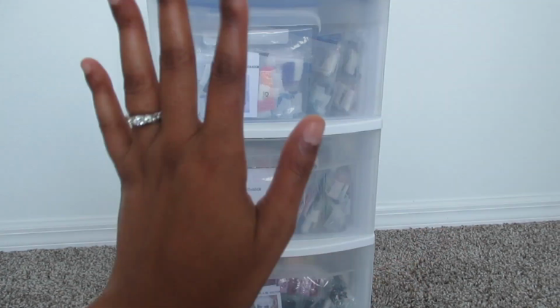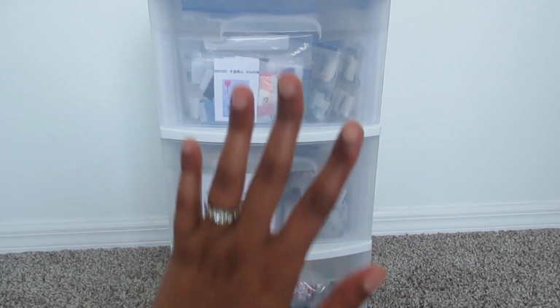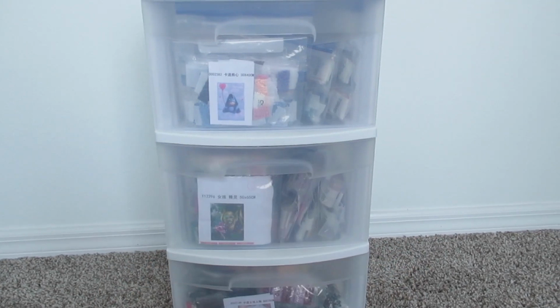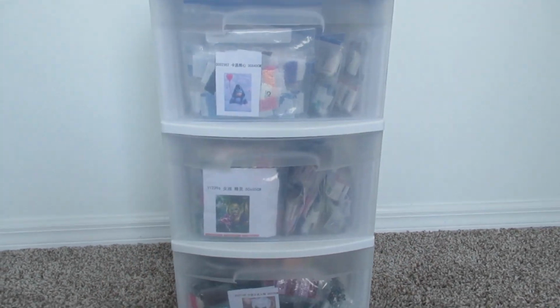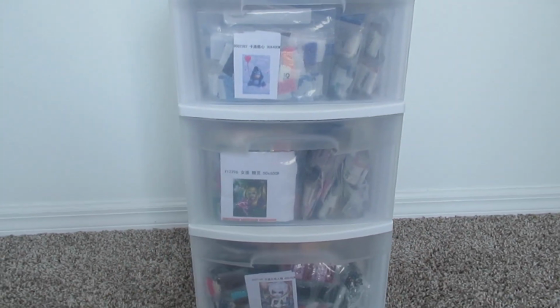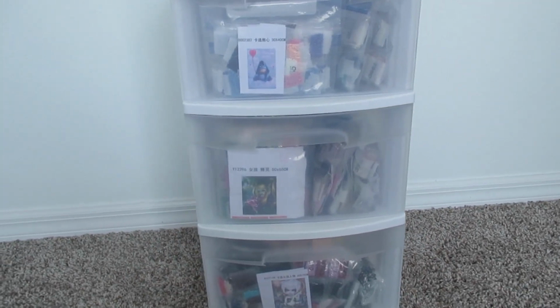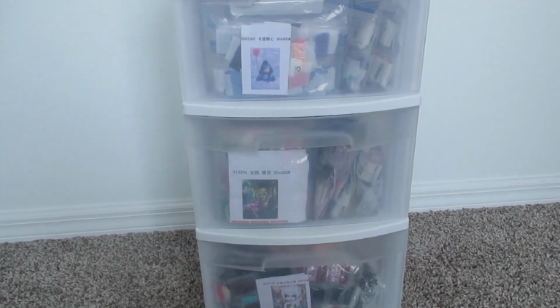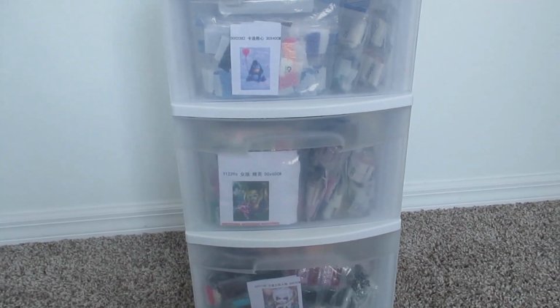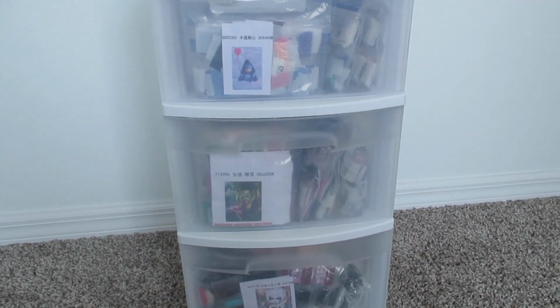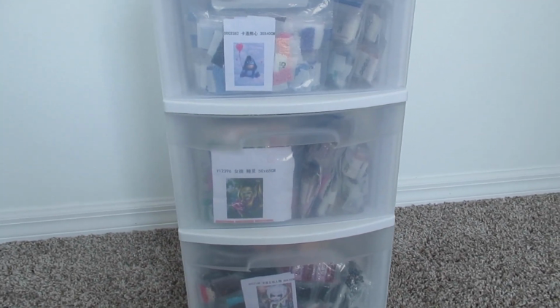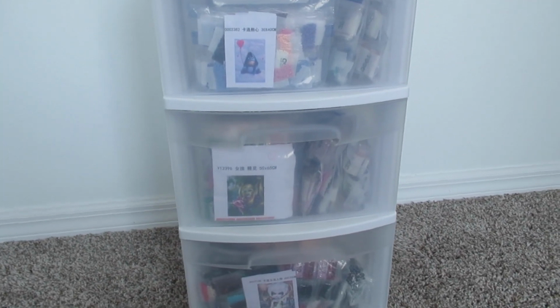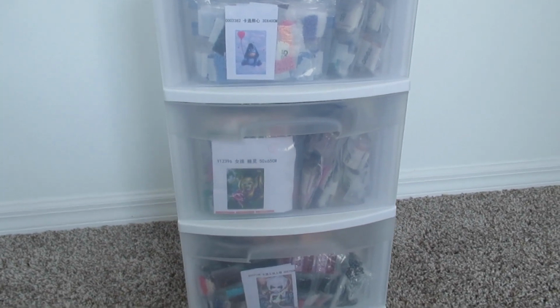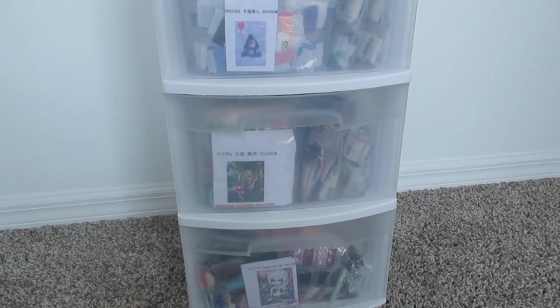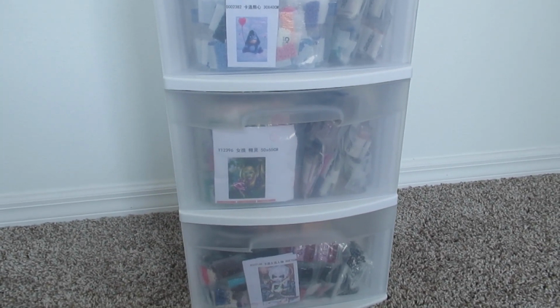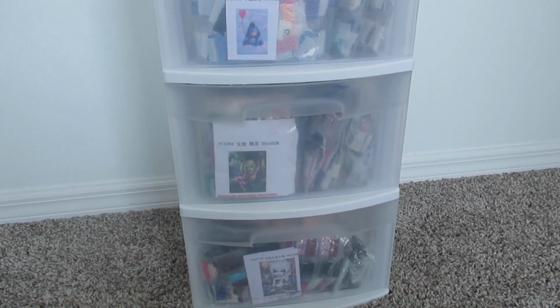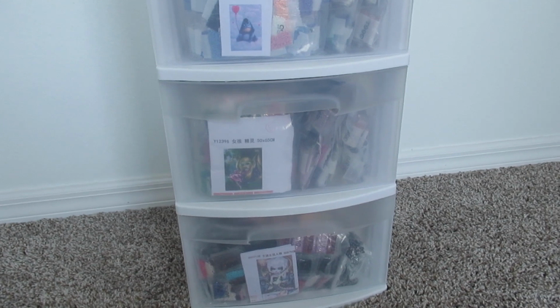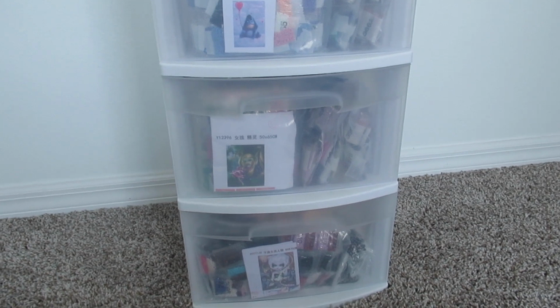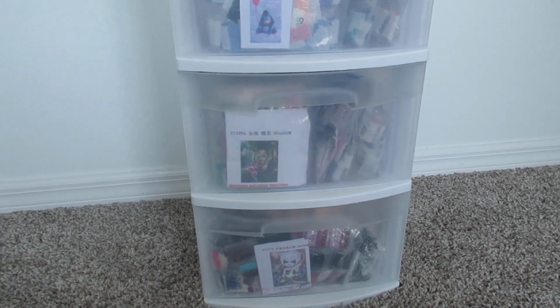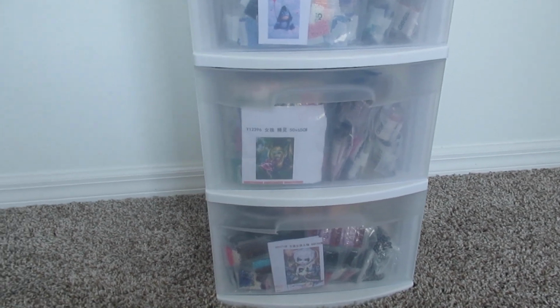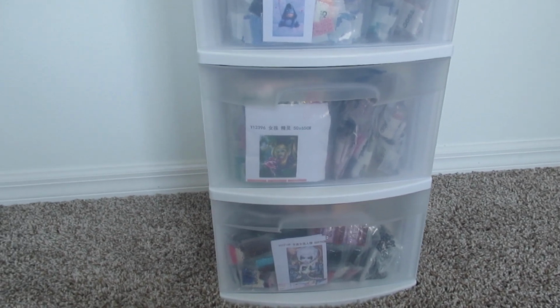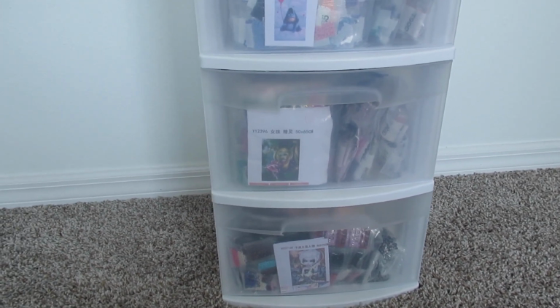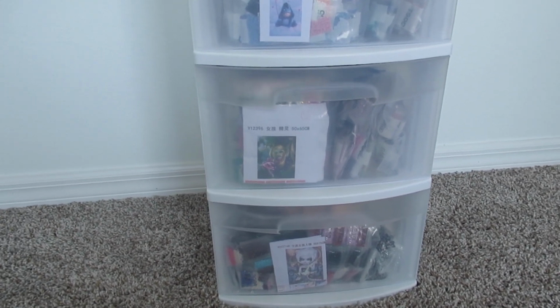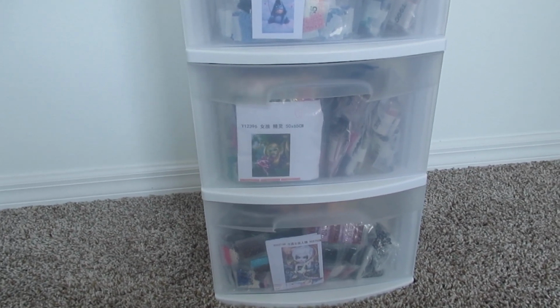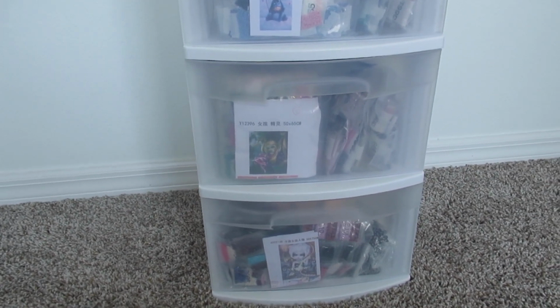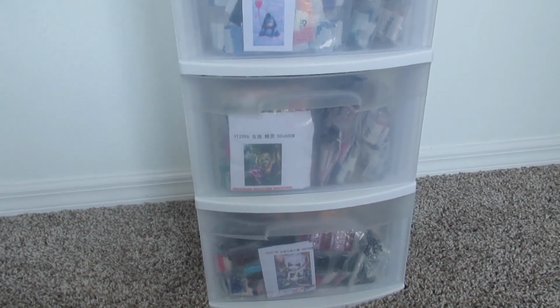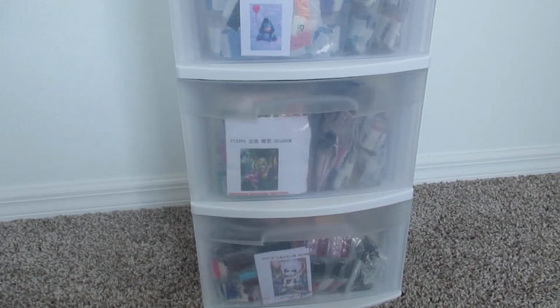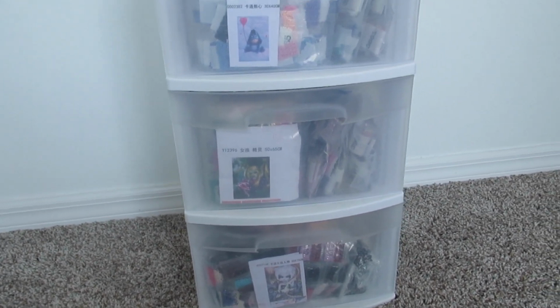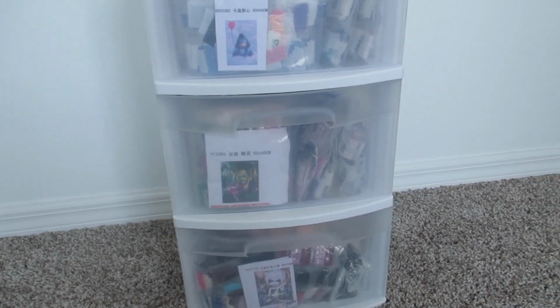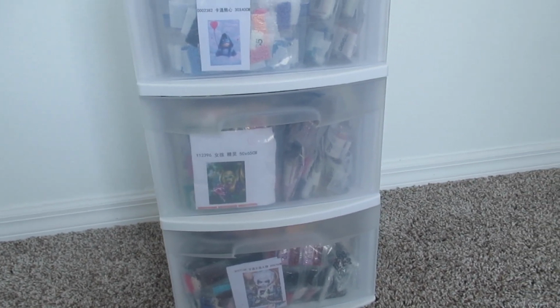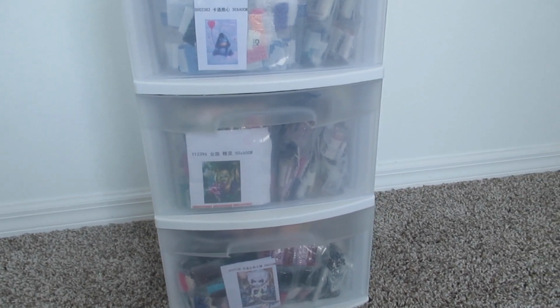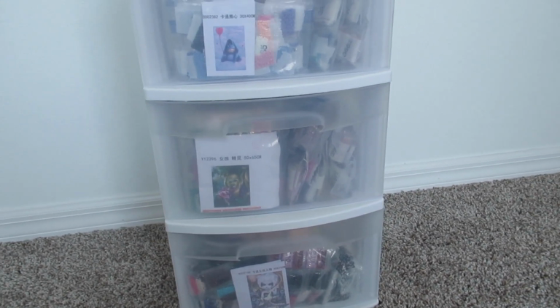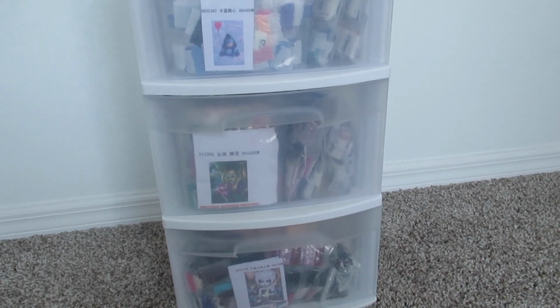Hi everyone, it's Whitney. Welcome back to the channel. So today's video, I'm going to show you guys where I store my larger size diamond painting diamonds.